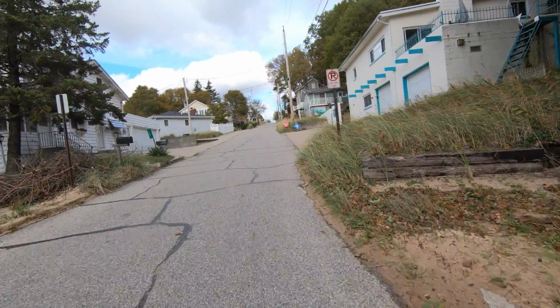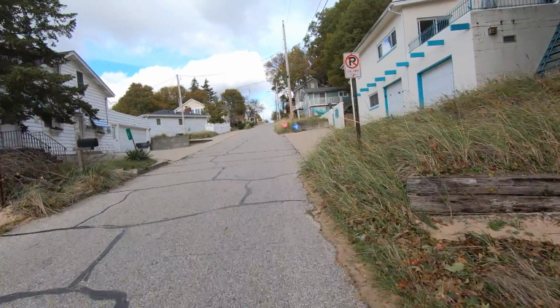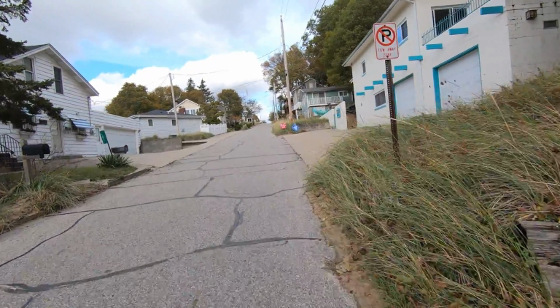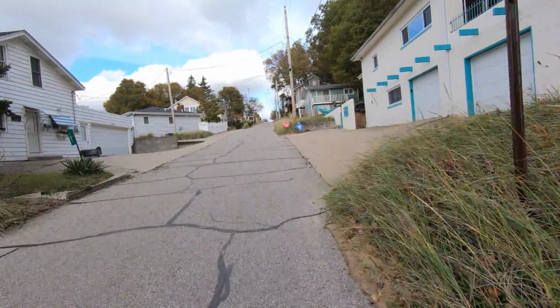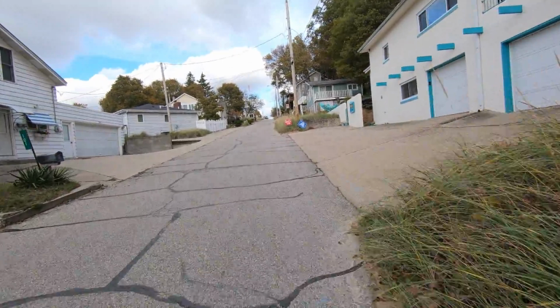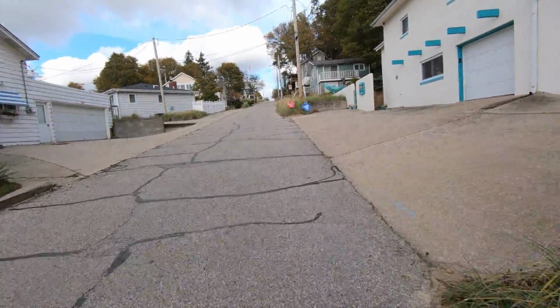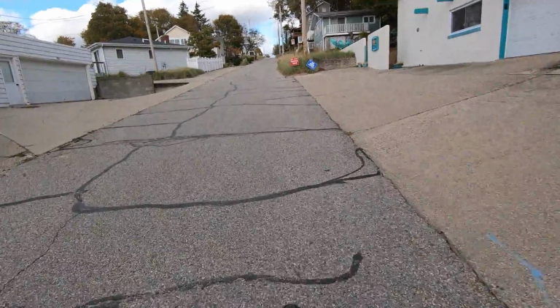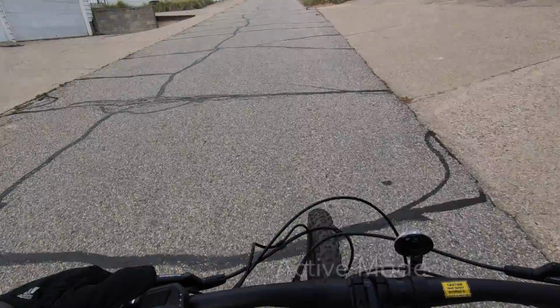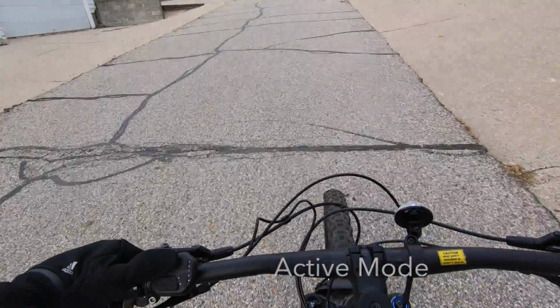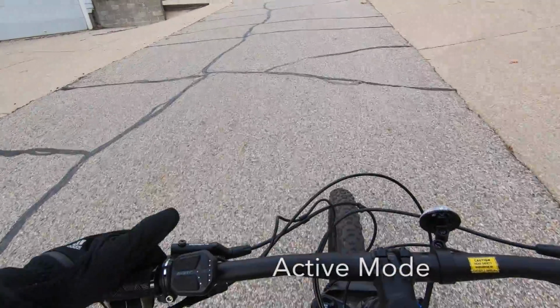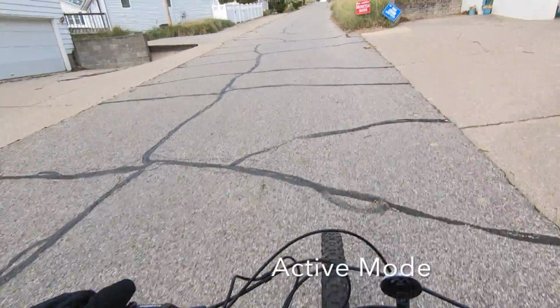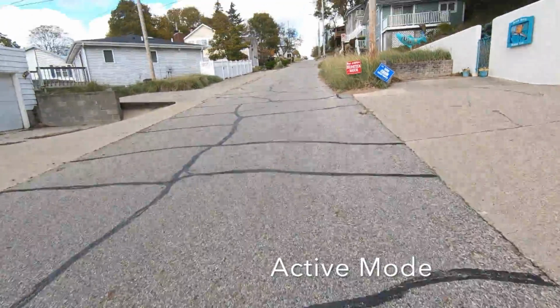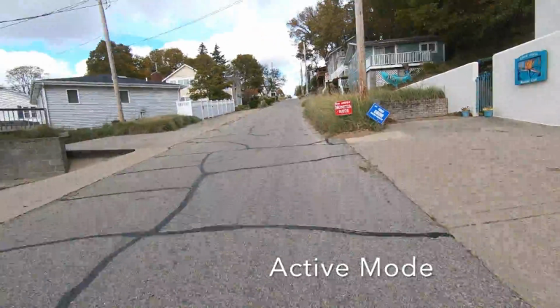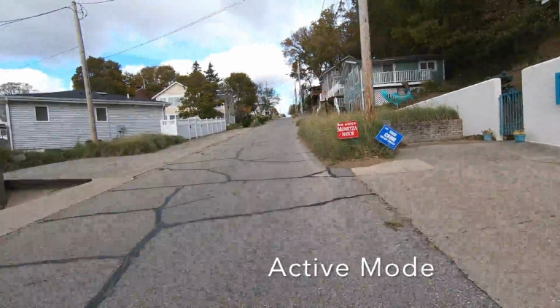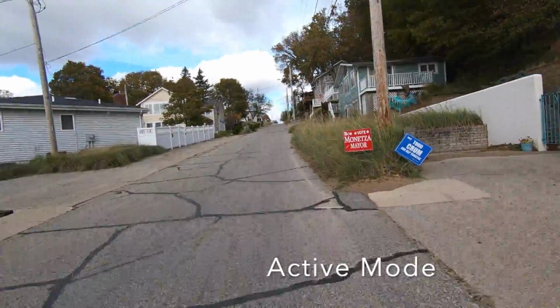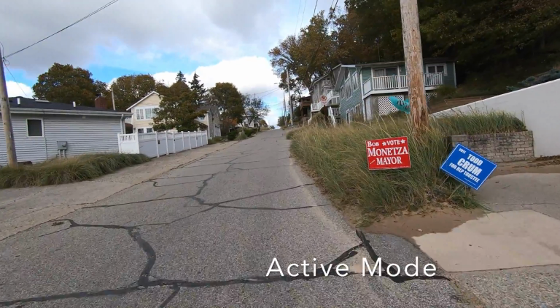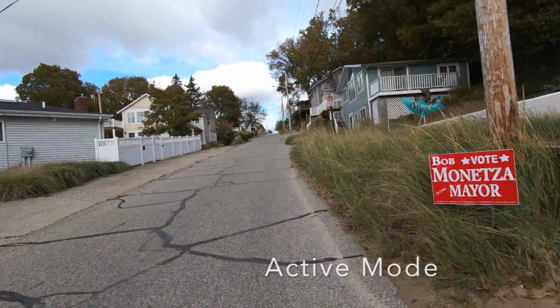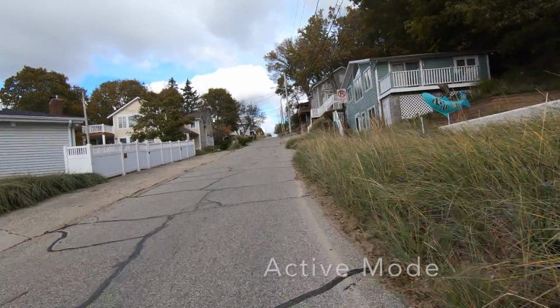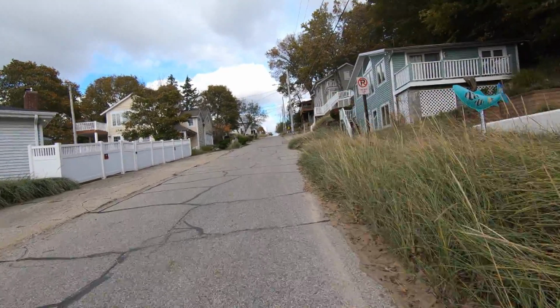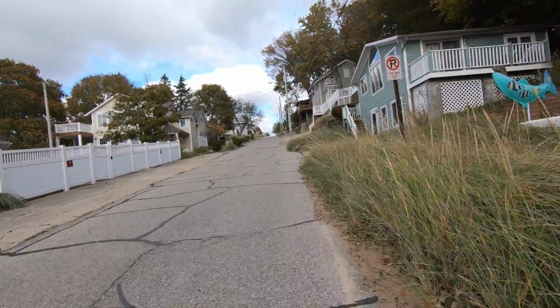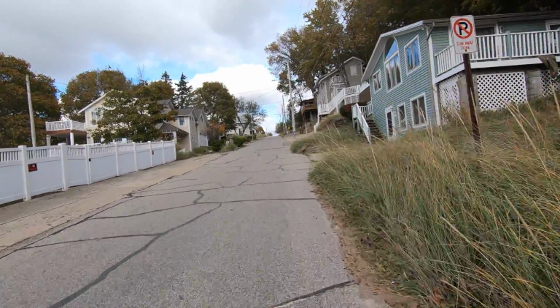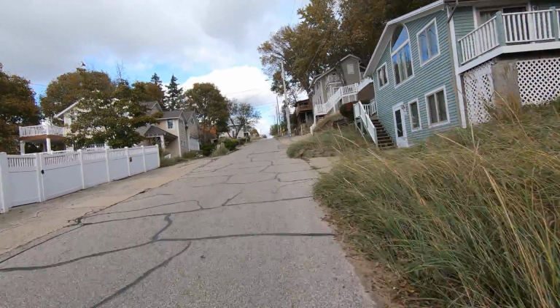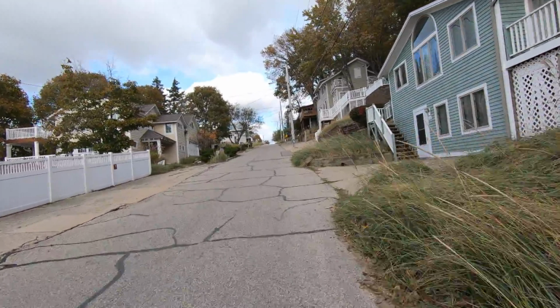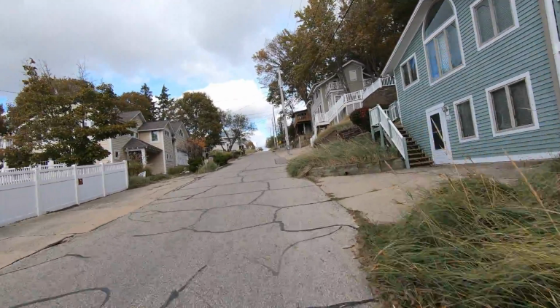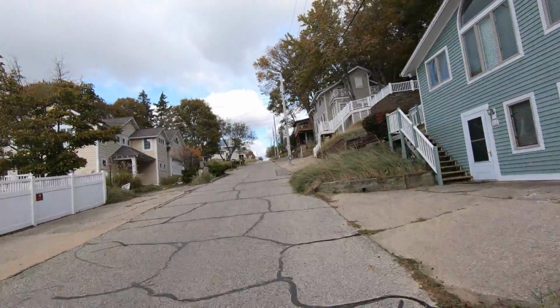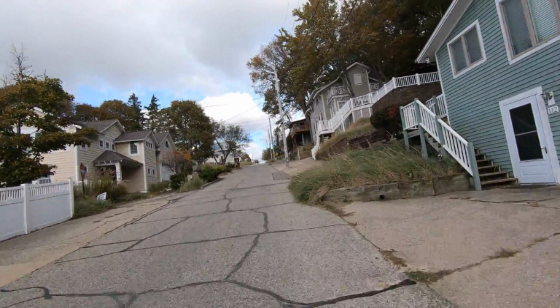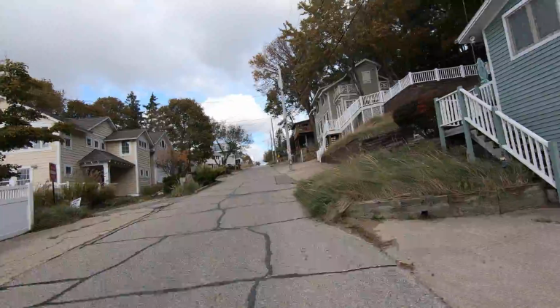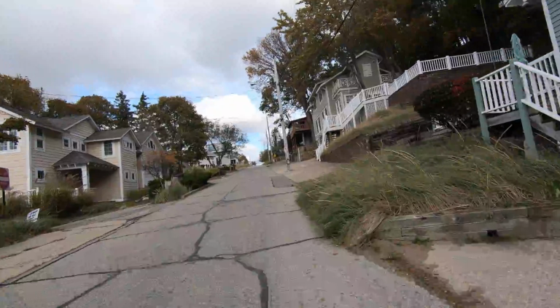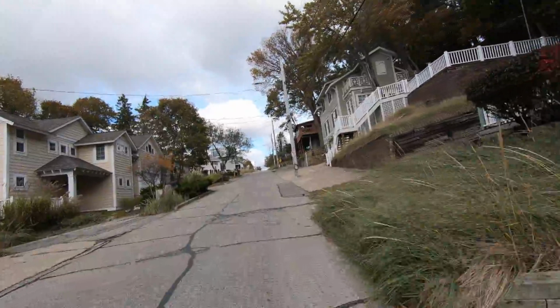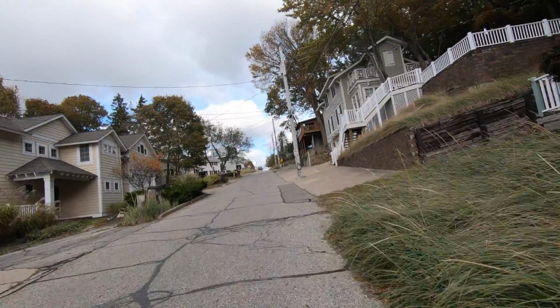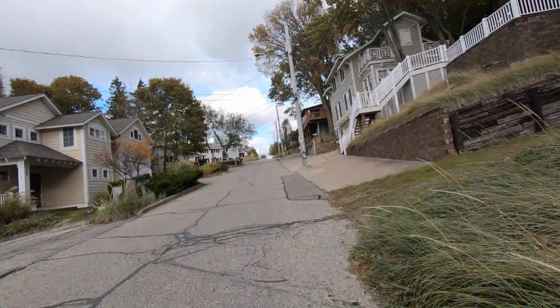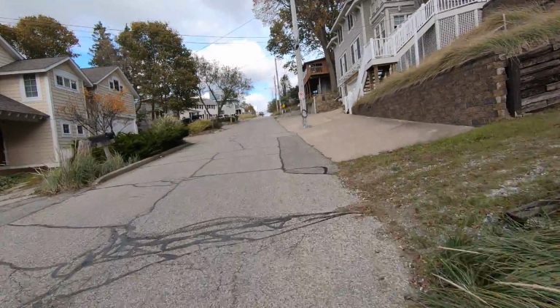Definite boost on the next mode. I actually had to shift up a gear to keep up with the bike.